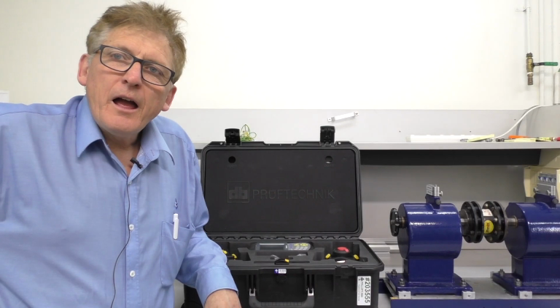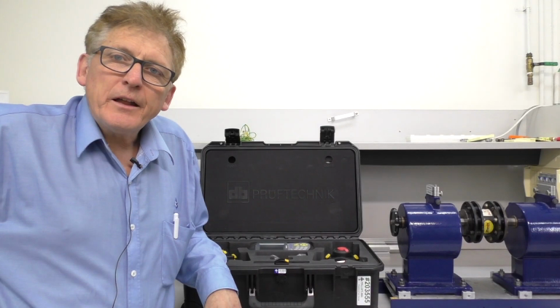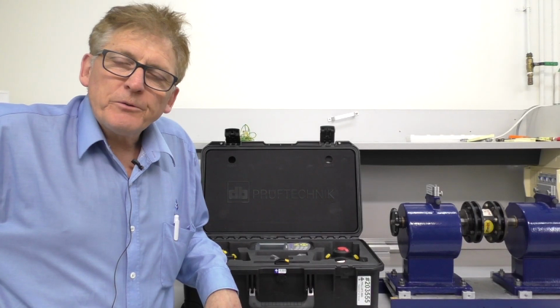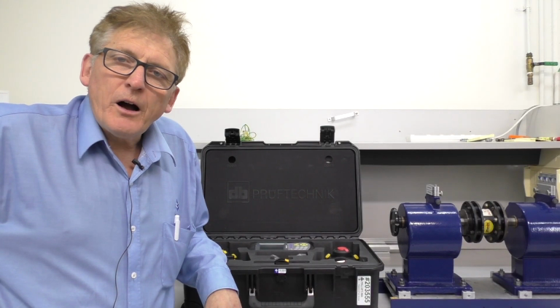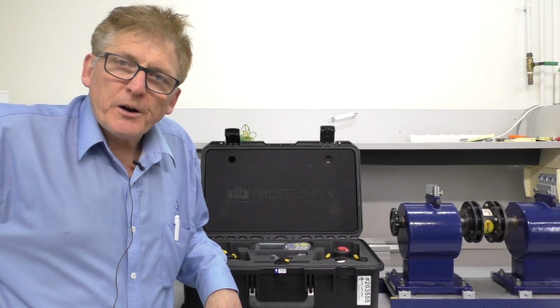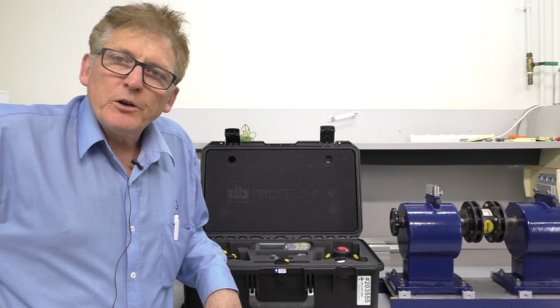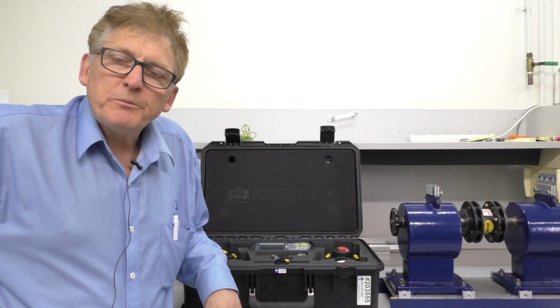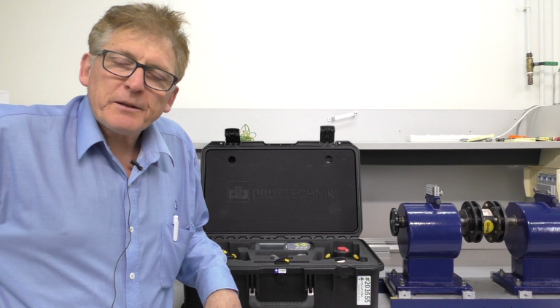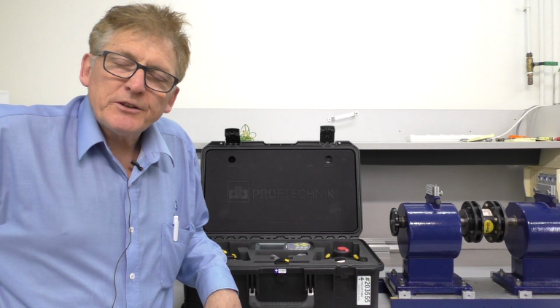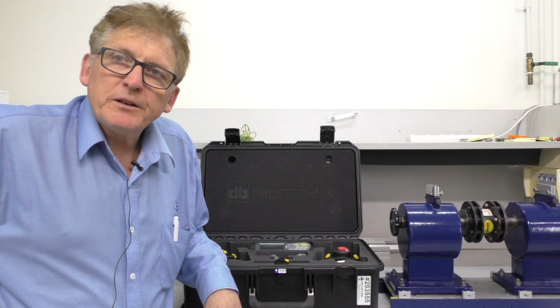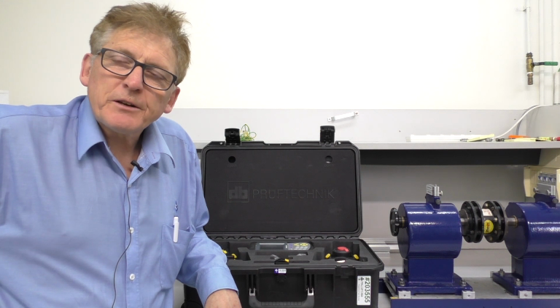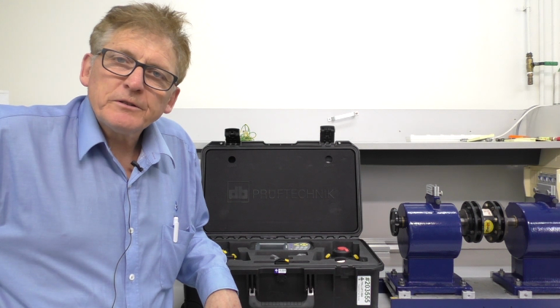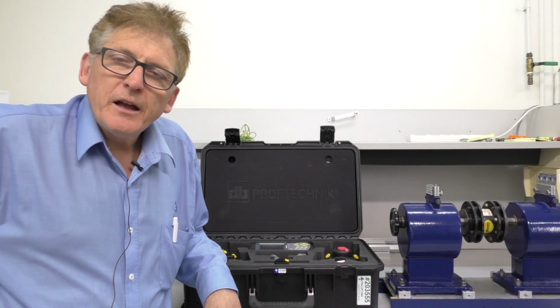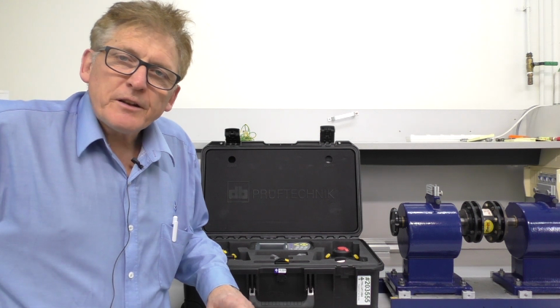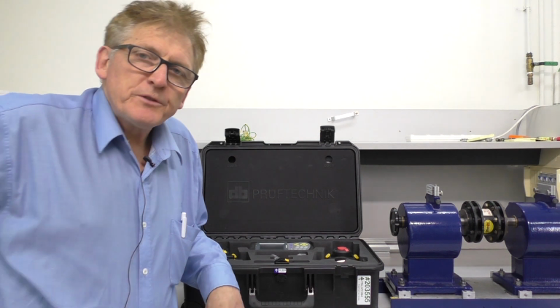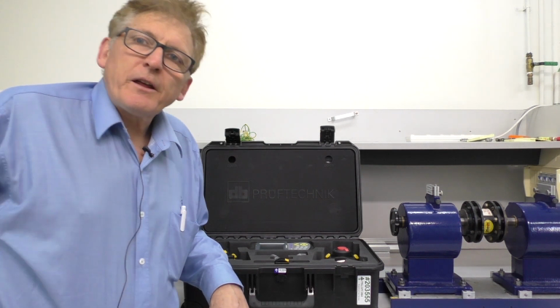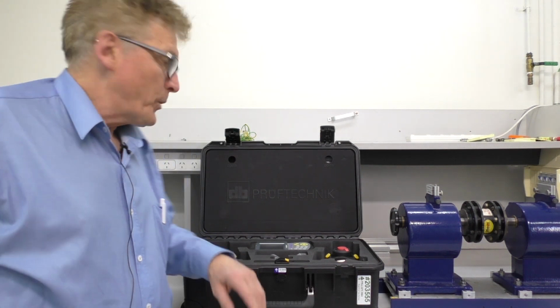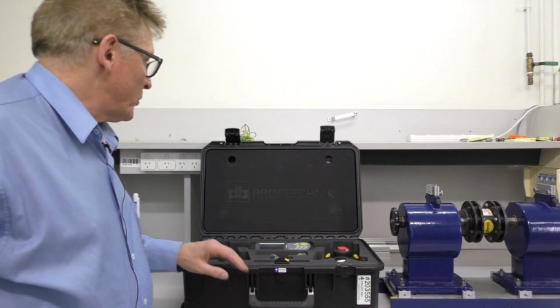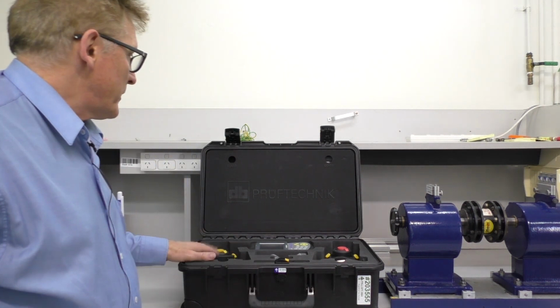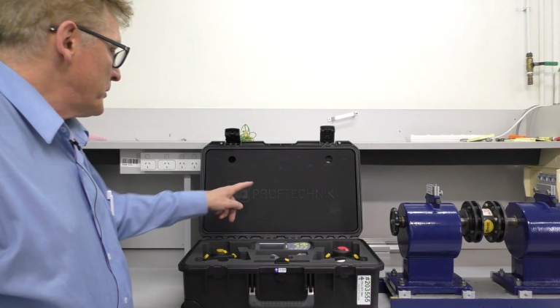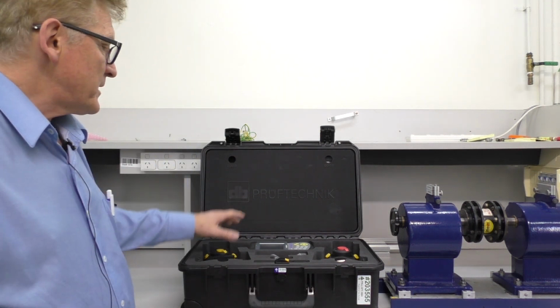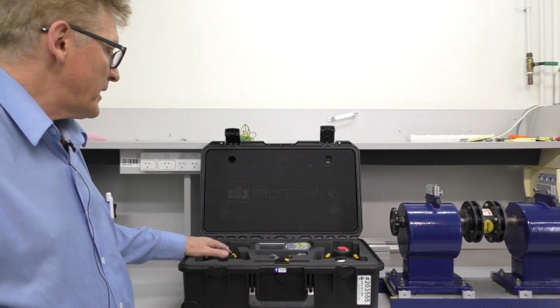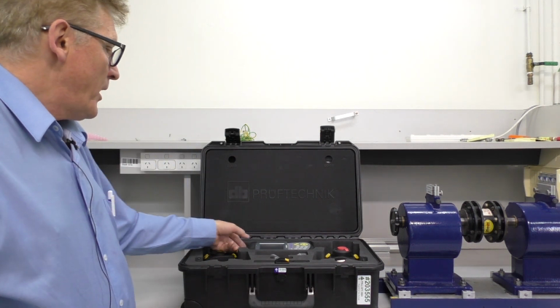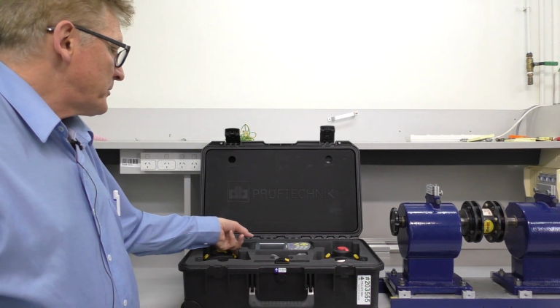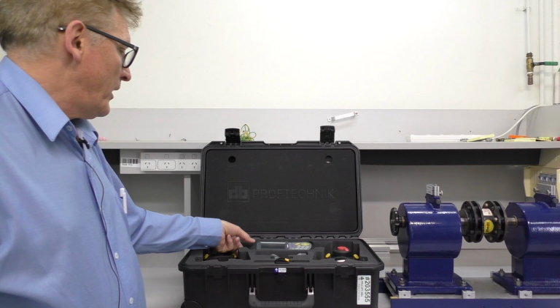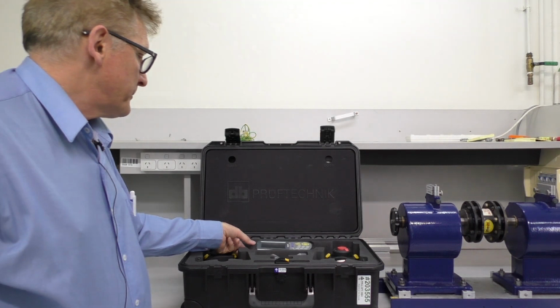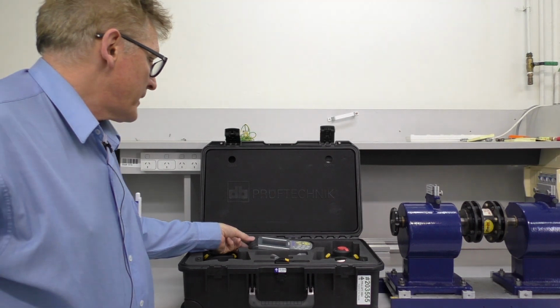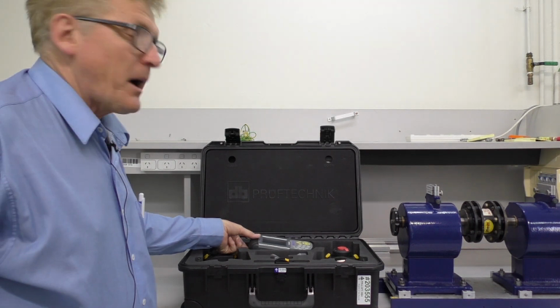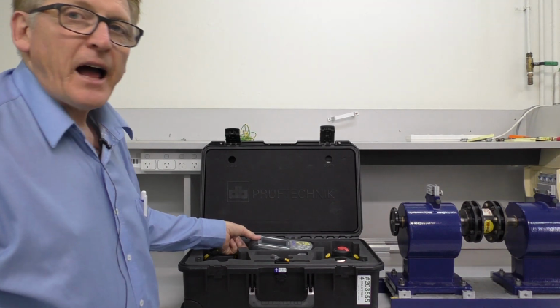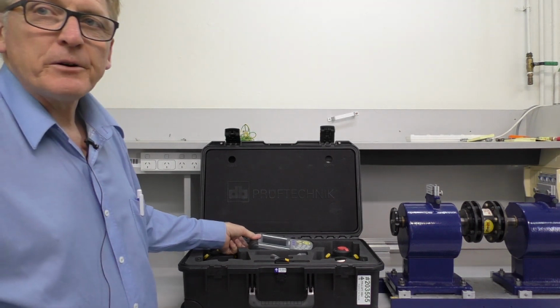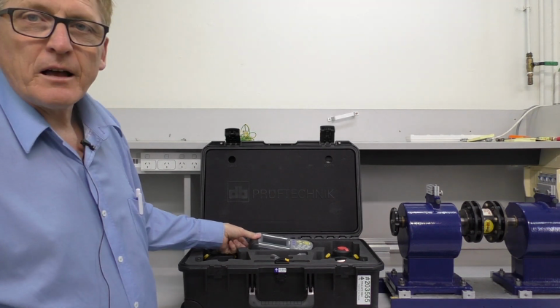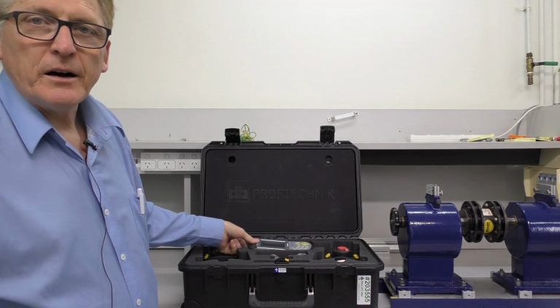How do you do? I'm Graham Murphy, a product manager here at Techrentals. Today we're just going to have a quick look at the Proof-Technique Optaline Smart RS5.